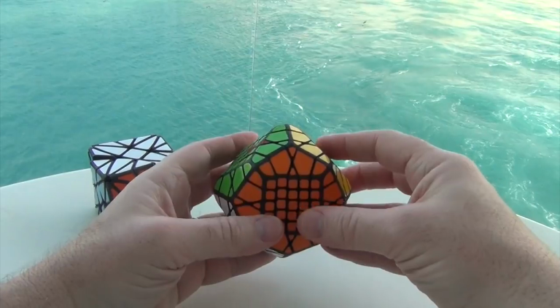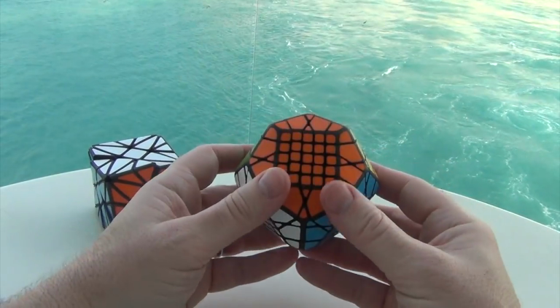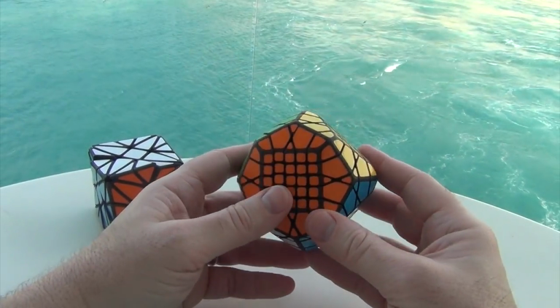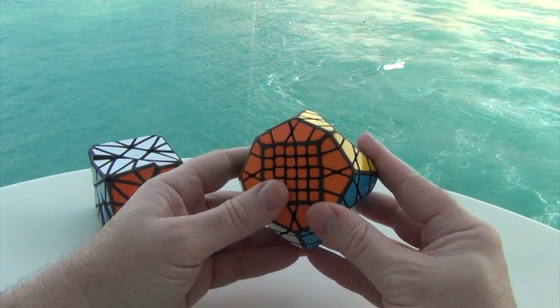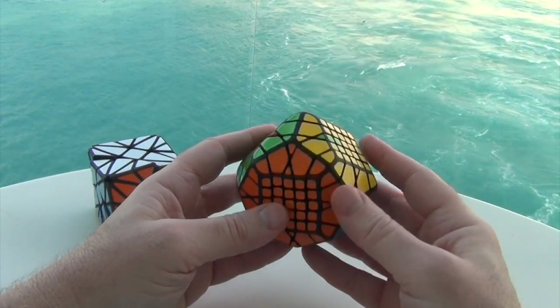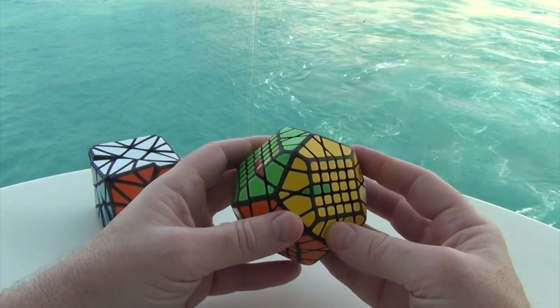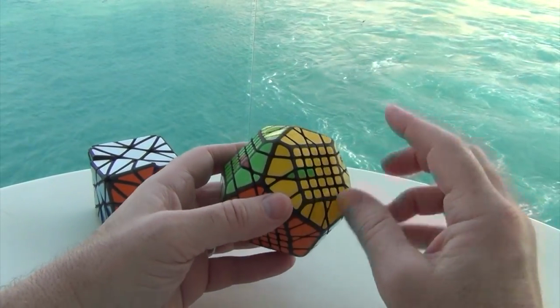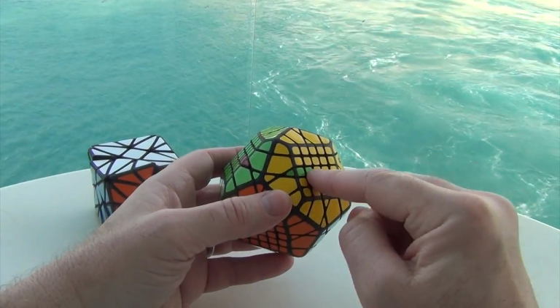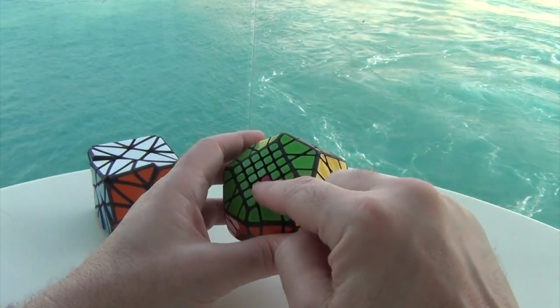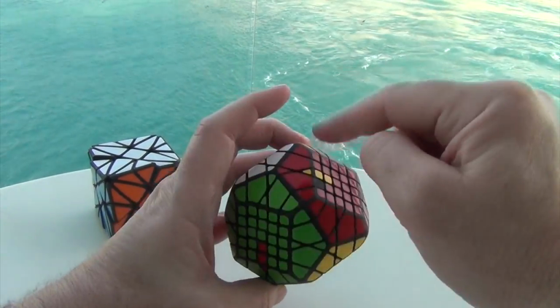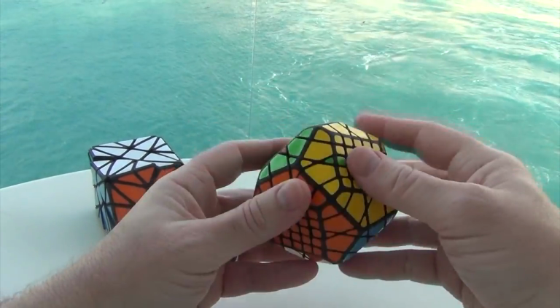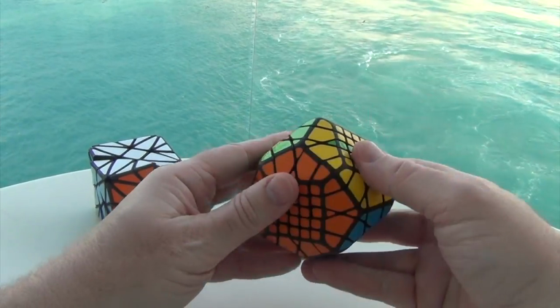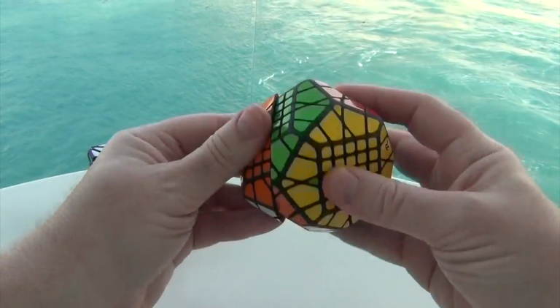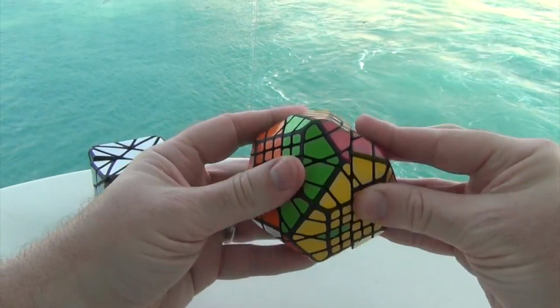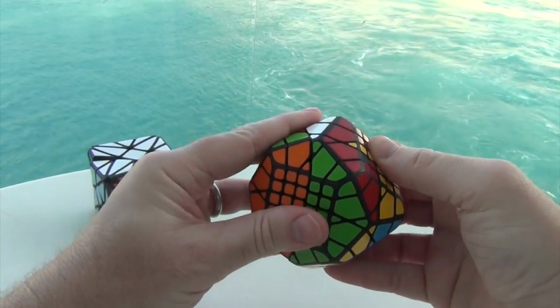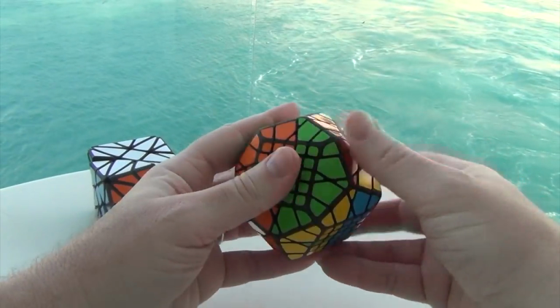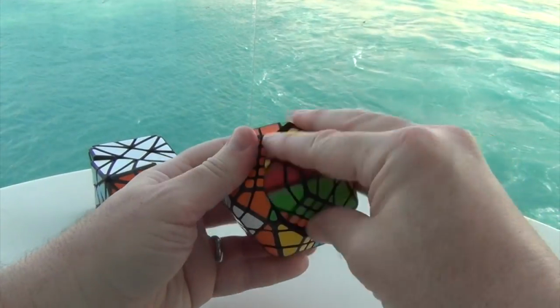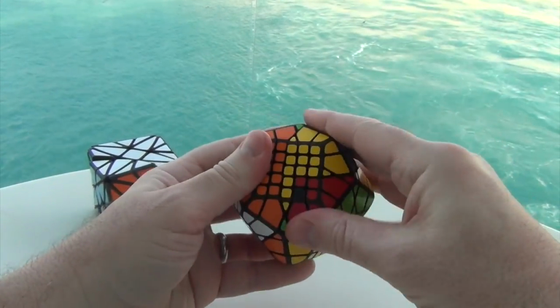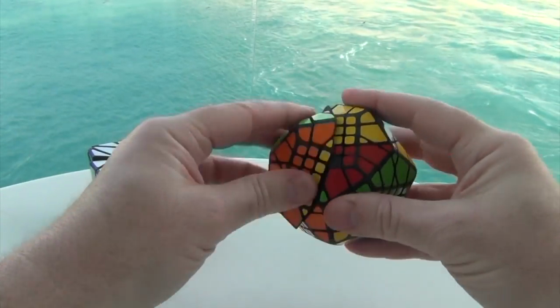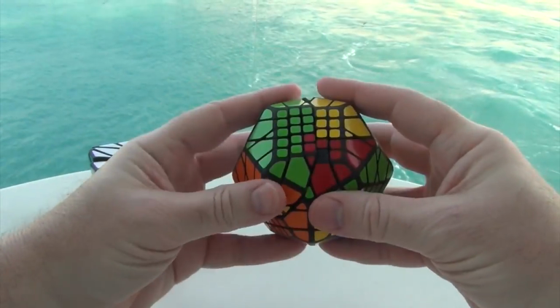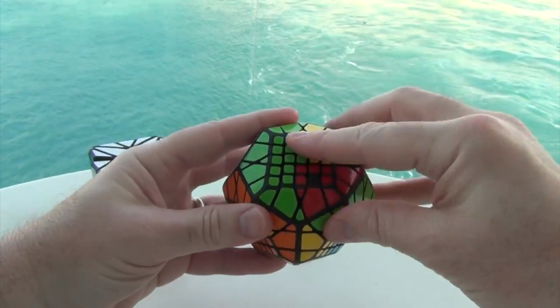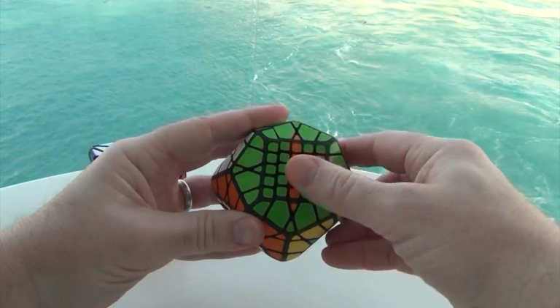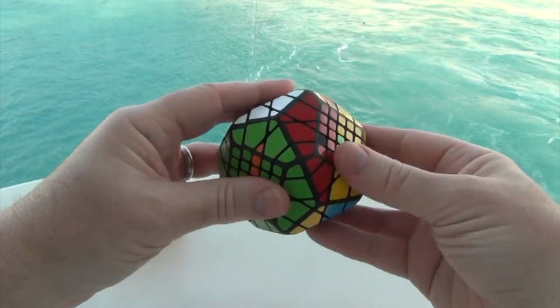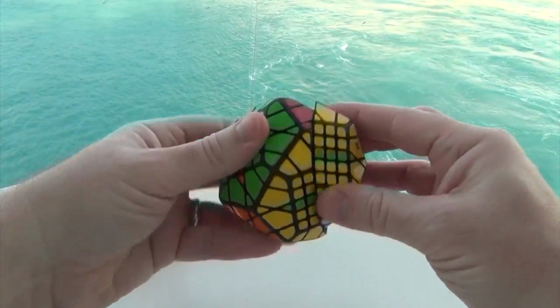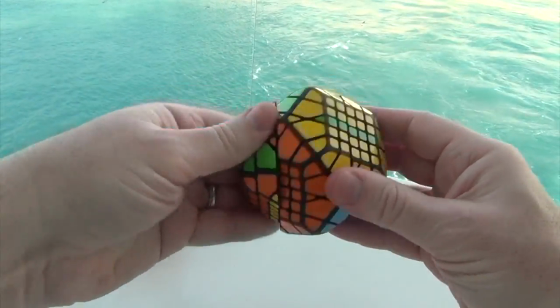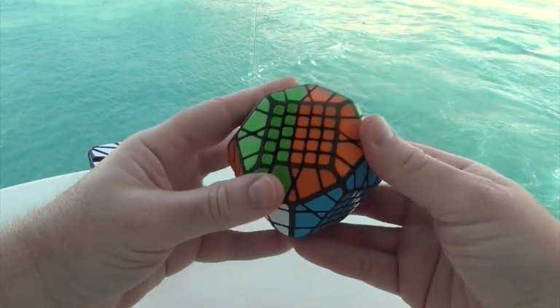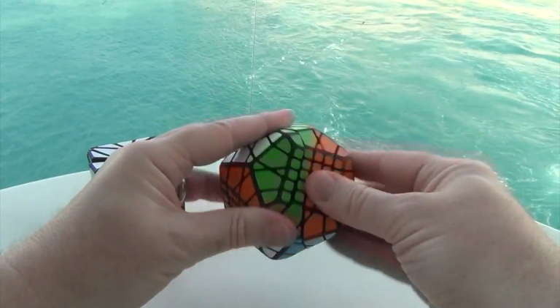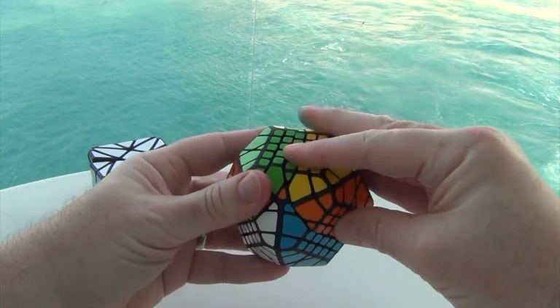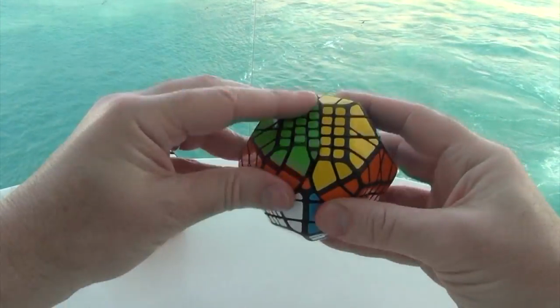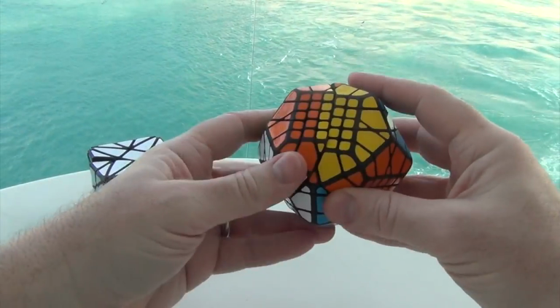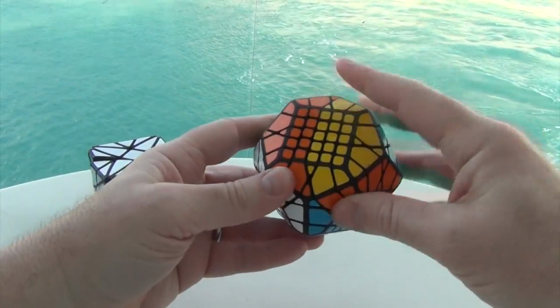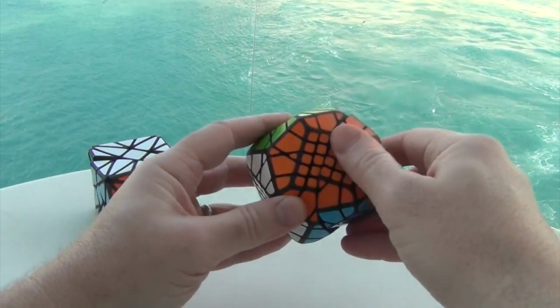The thing about Rafael's puzzles is the movement is really, really good — always good. So here to here, here to here, and here to here. So we've got down, down, down, up, and up, down, up, up.